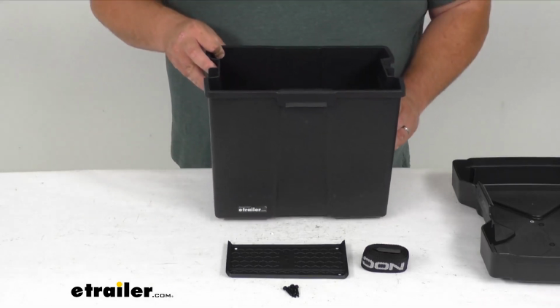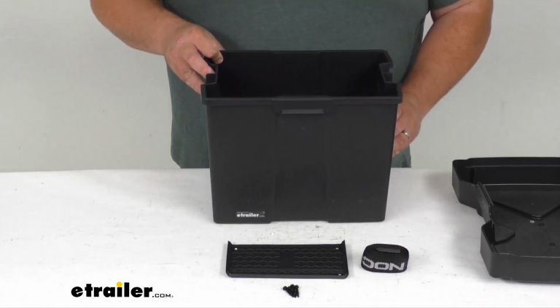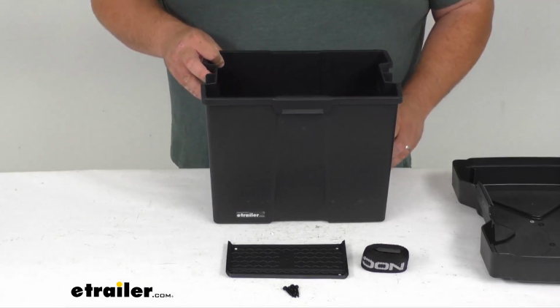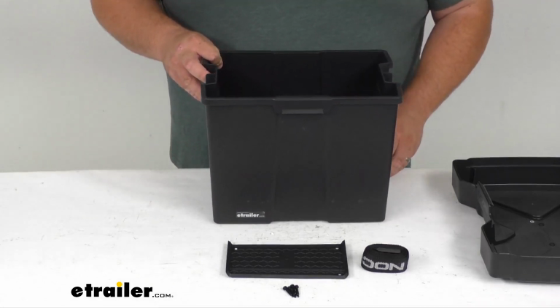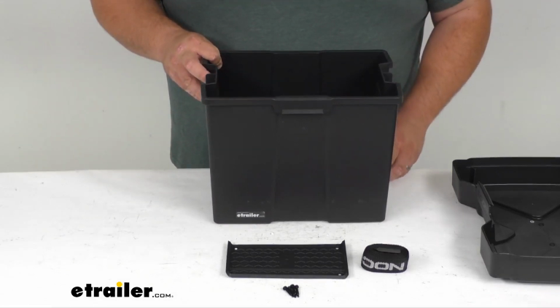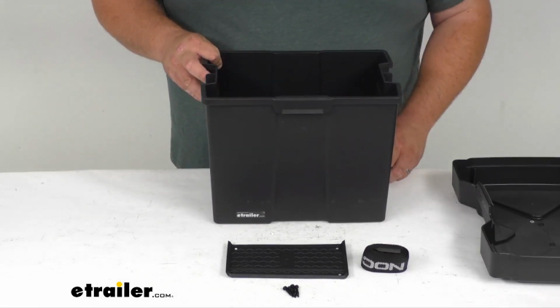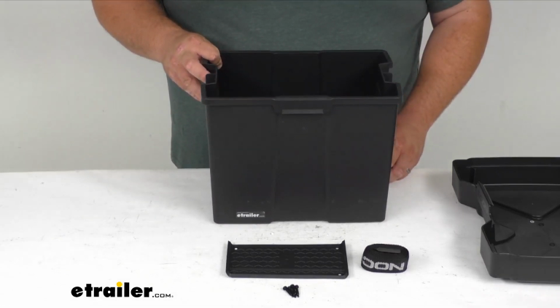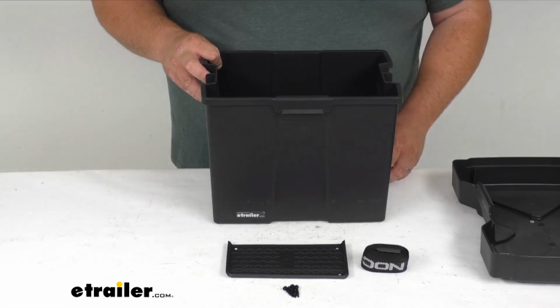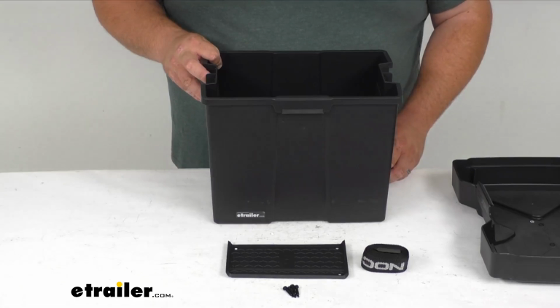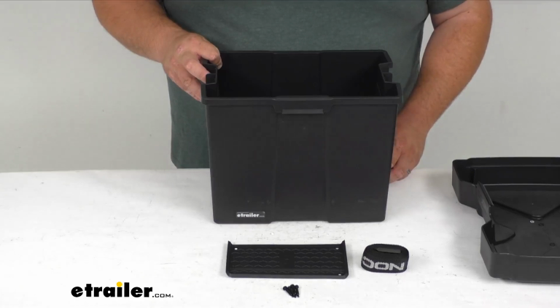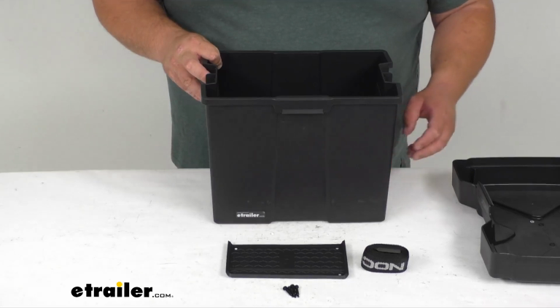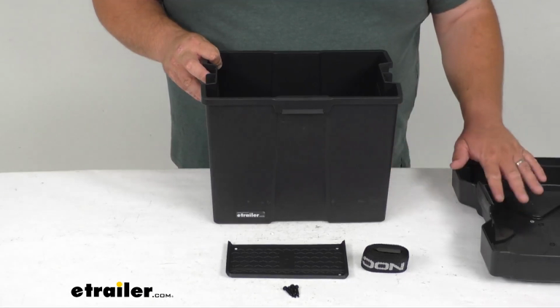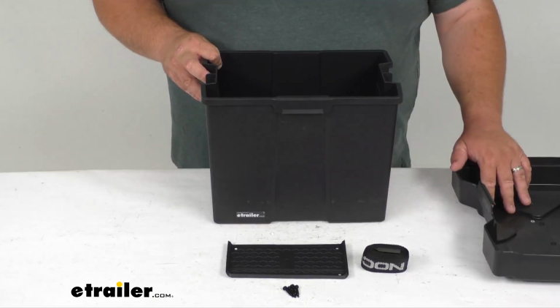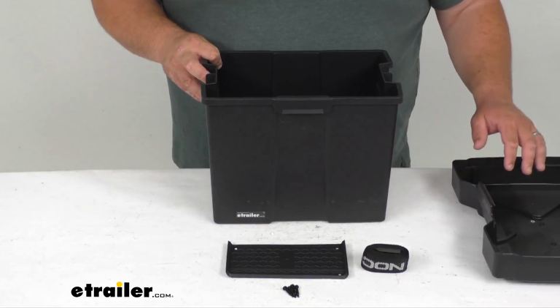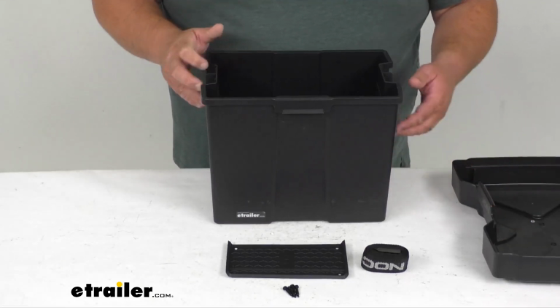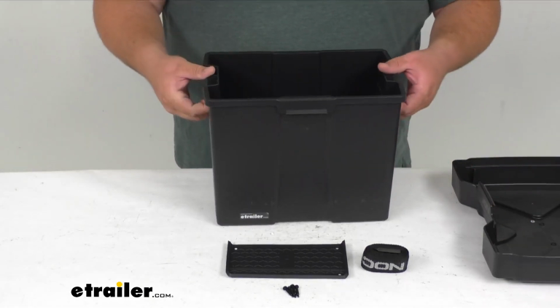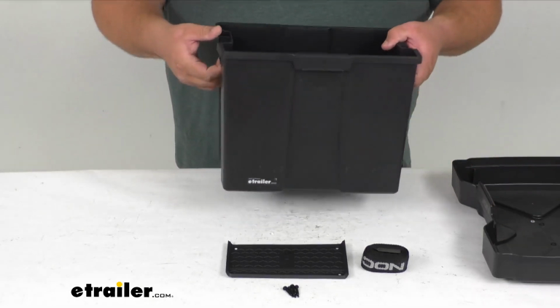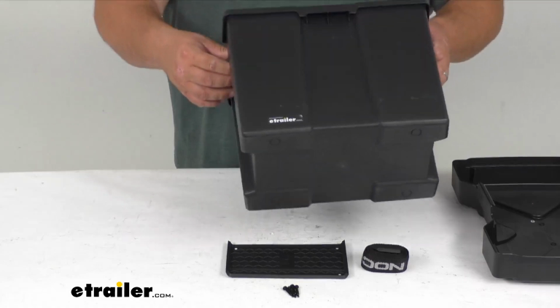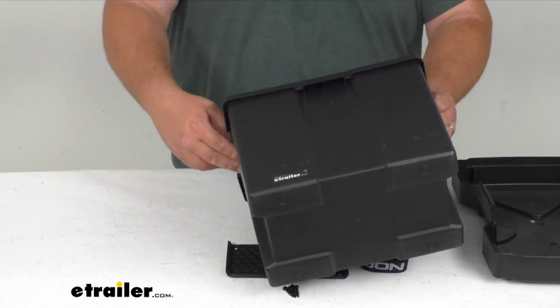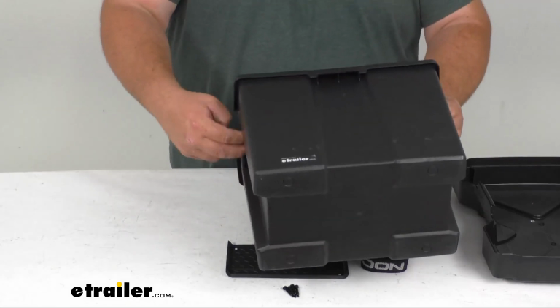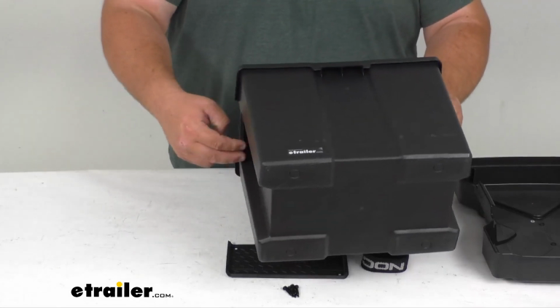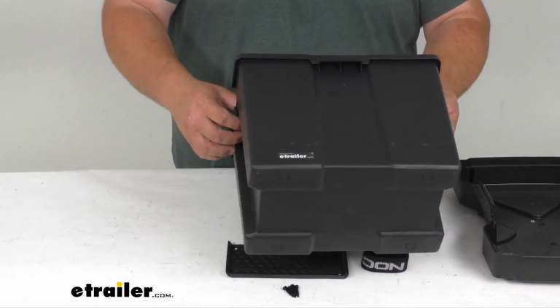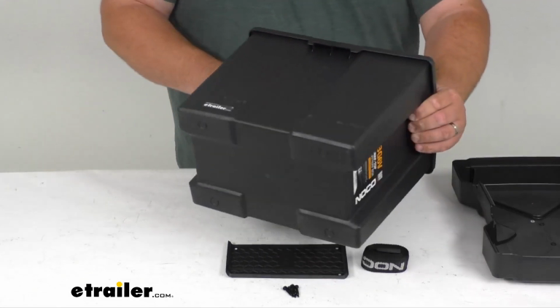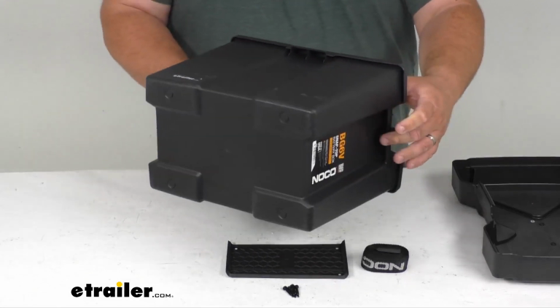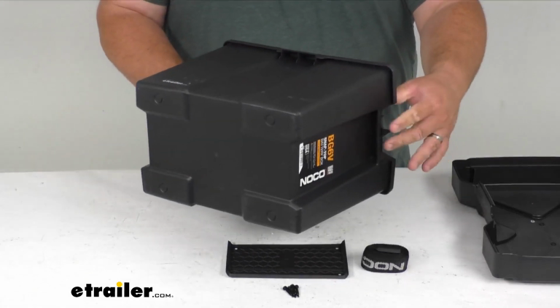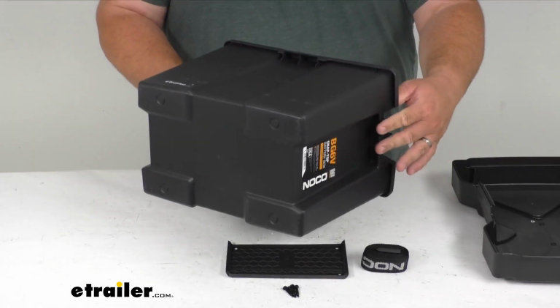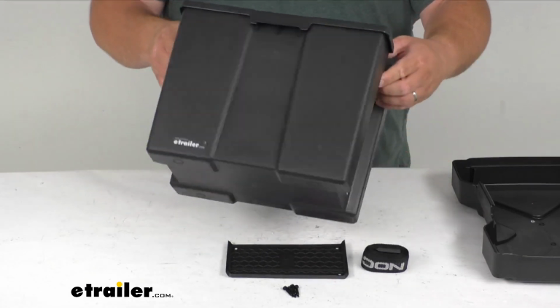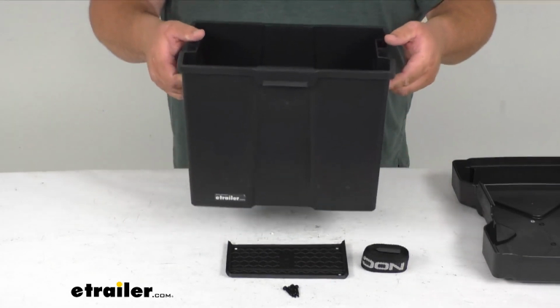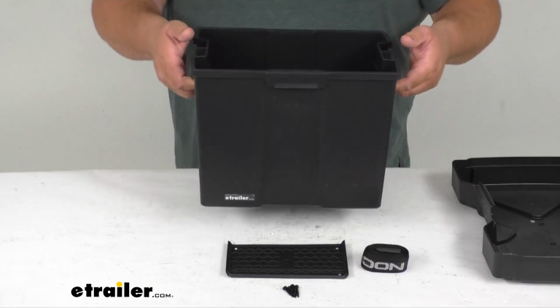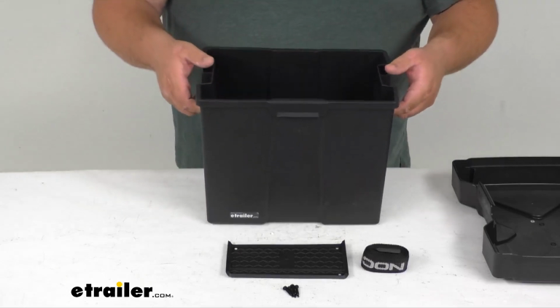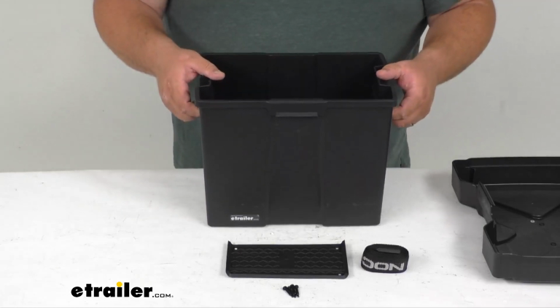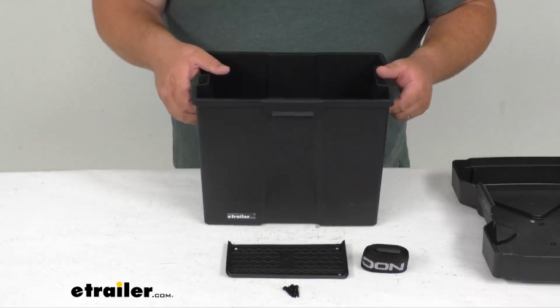It also features a reinforced handle on the sides, which is going to help you carry the battery in the box all together.